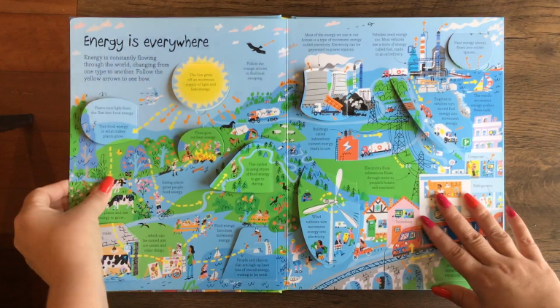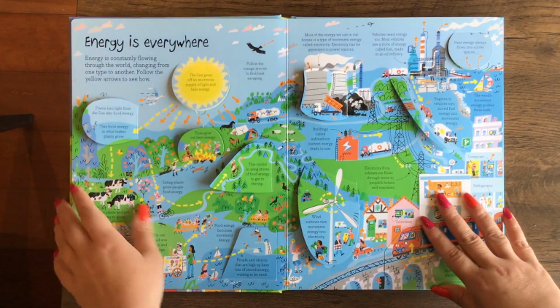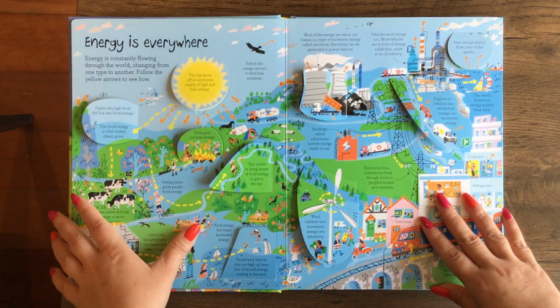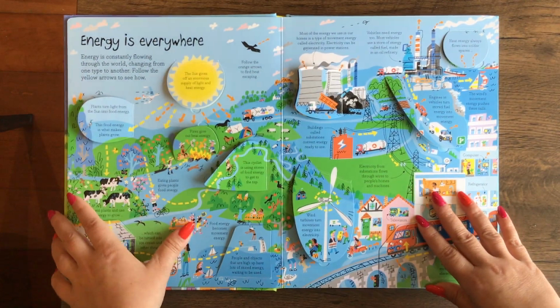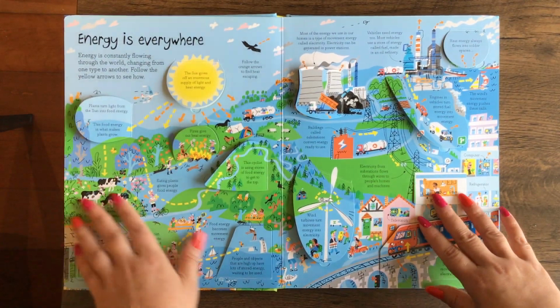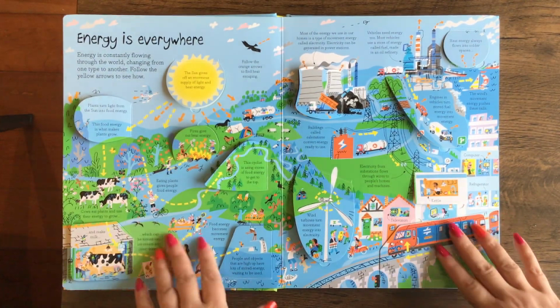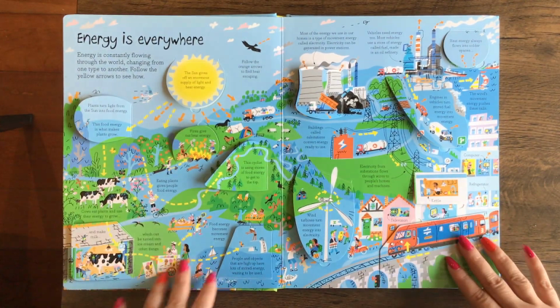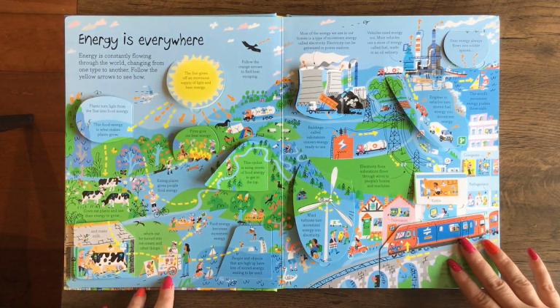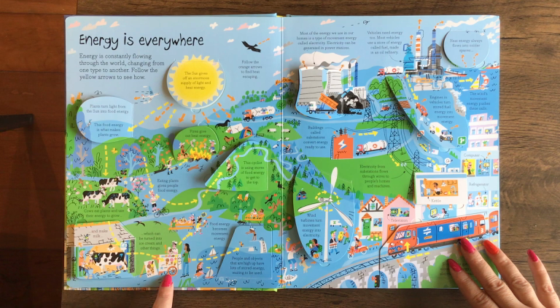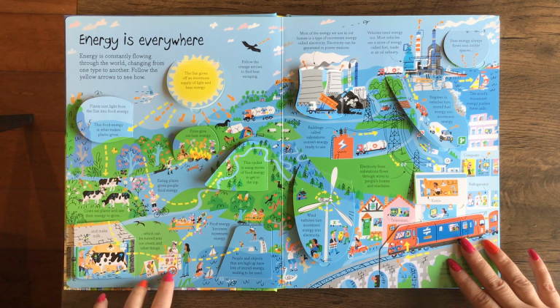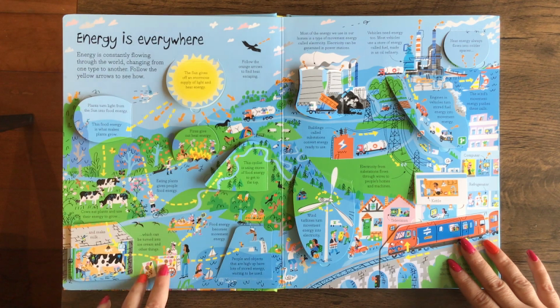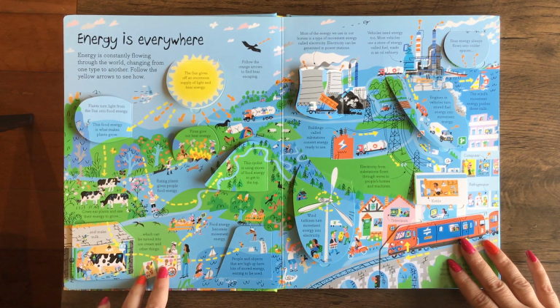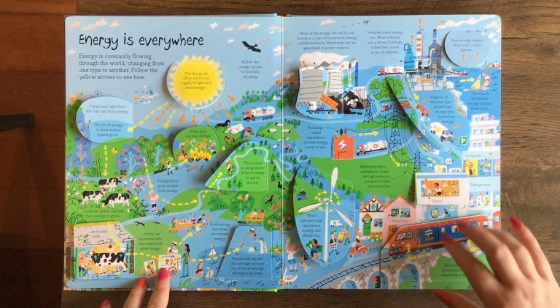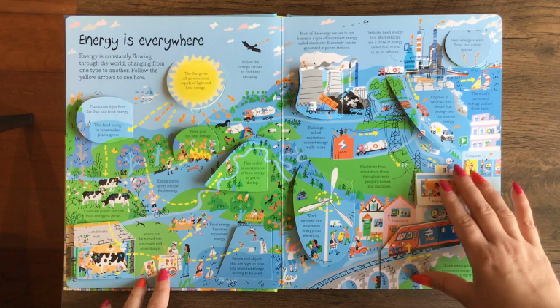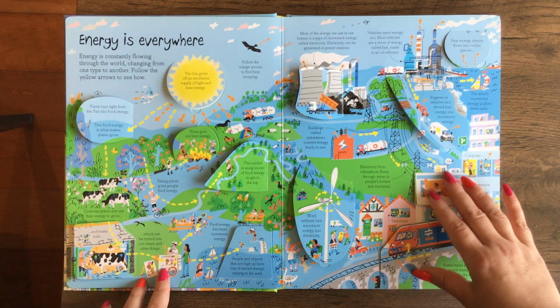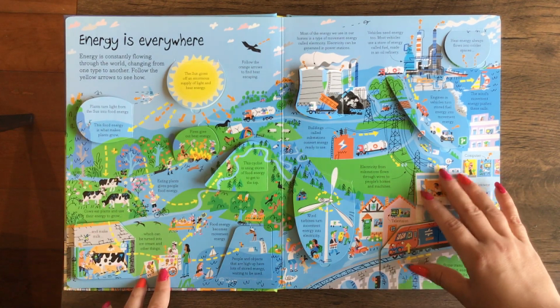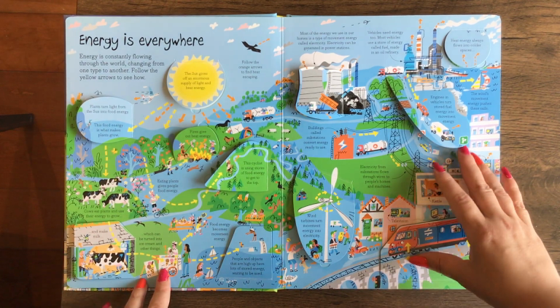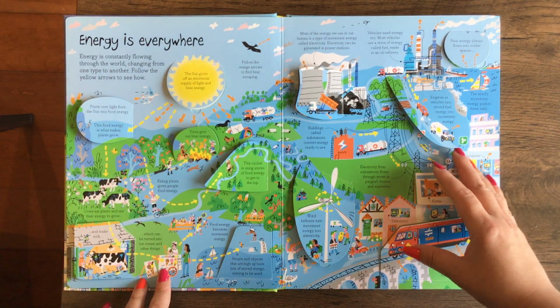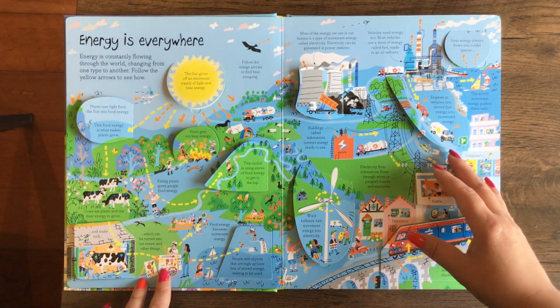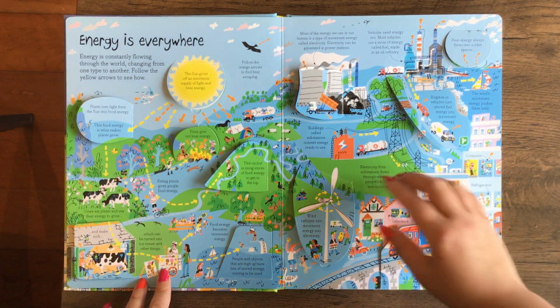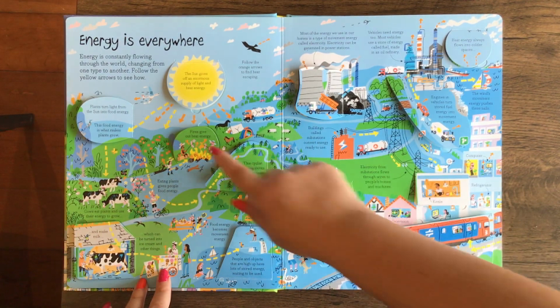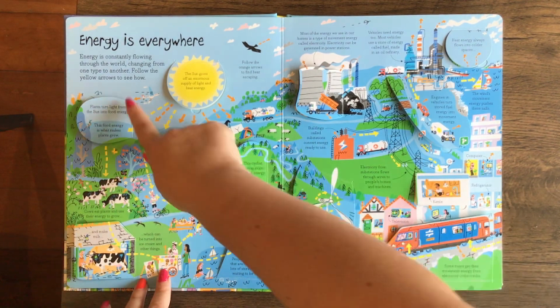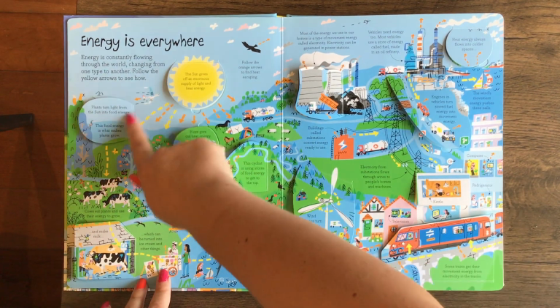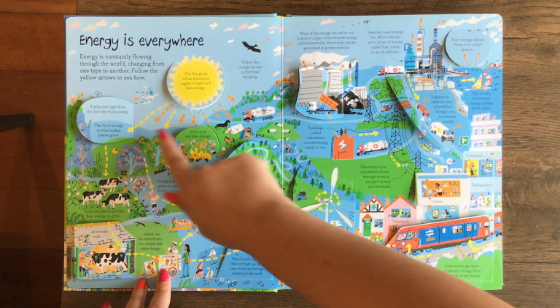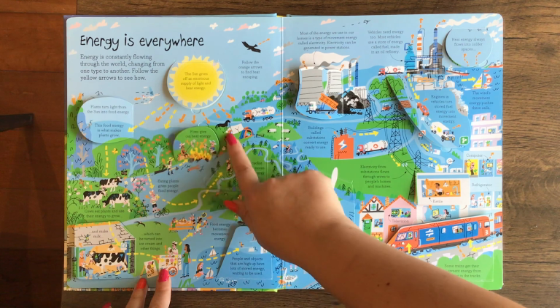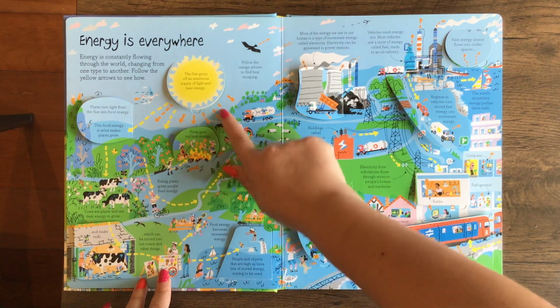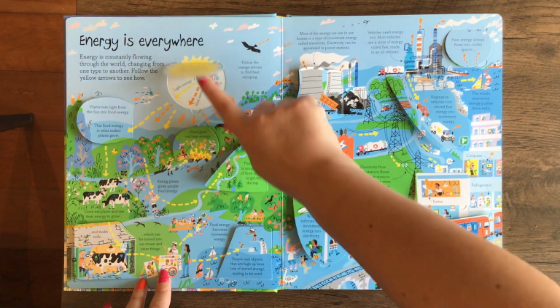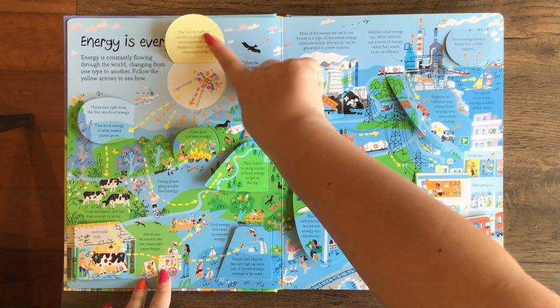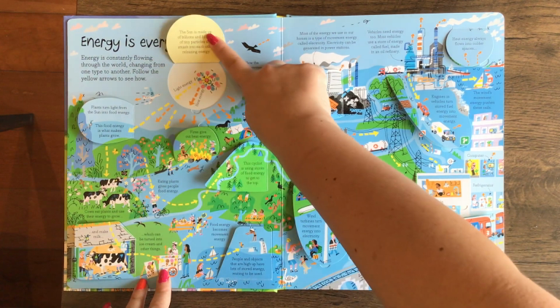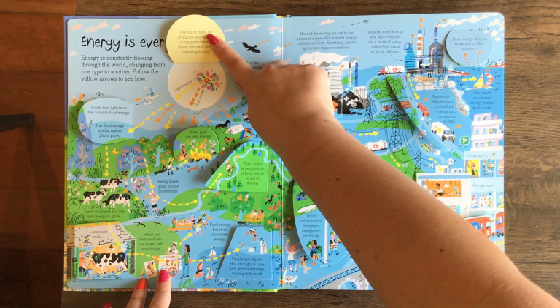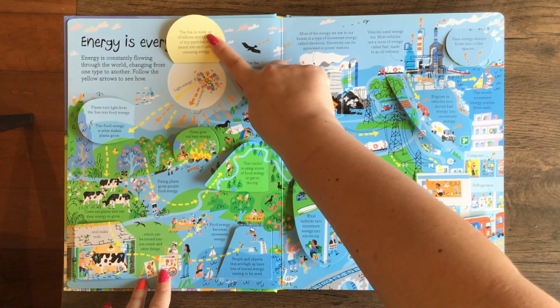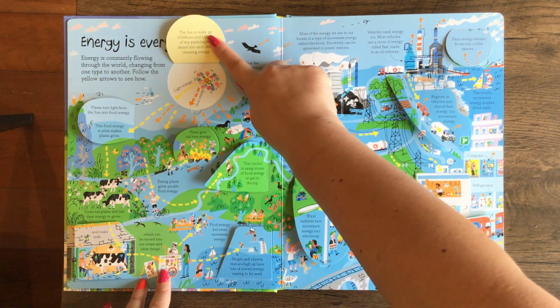Energy is everywhere. Energy is constantly flowing through the world, changing from one type to another. Follow the yellow arrows to see how. So then it talks about the sun.